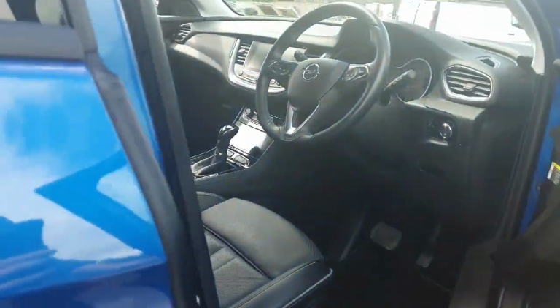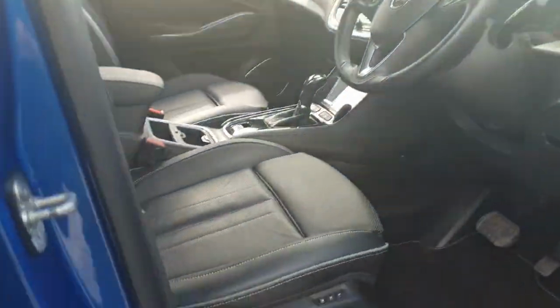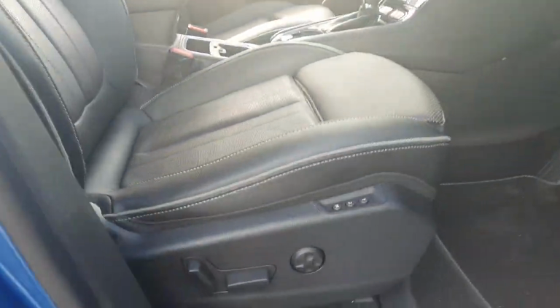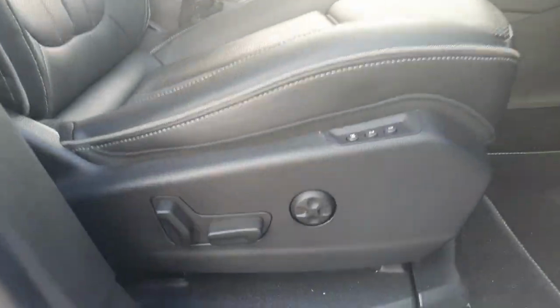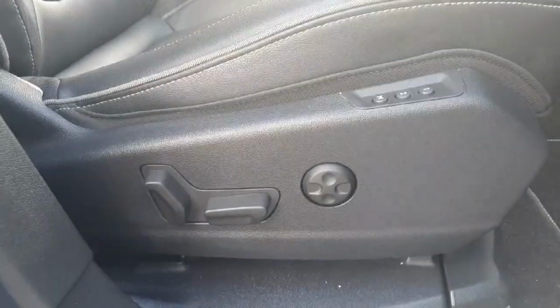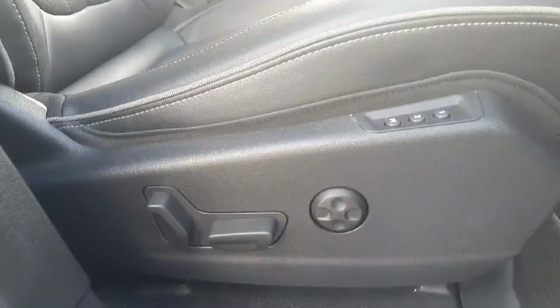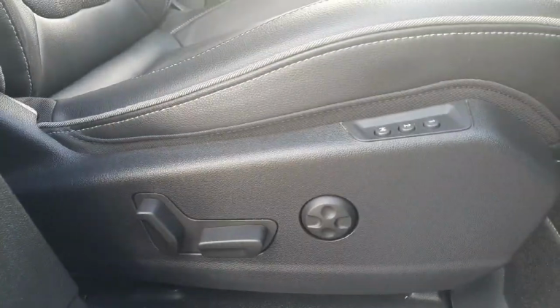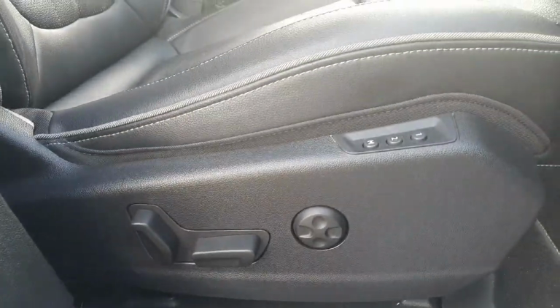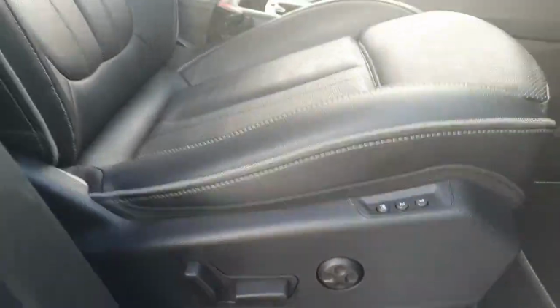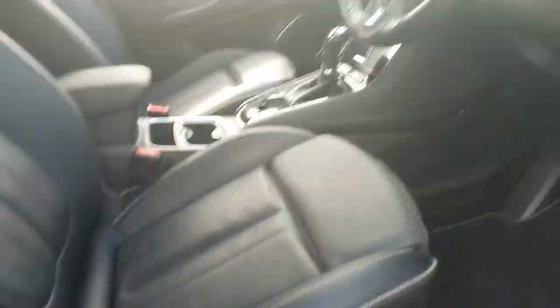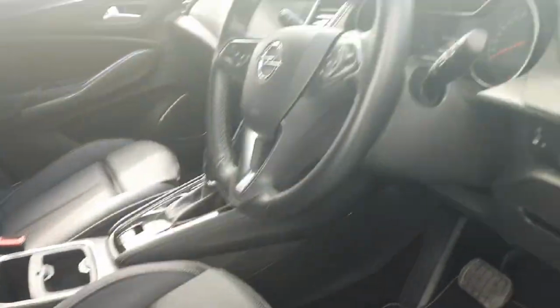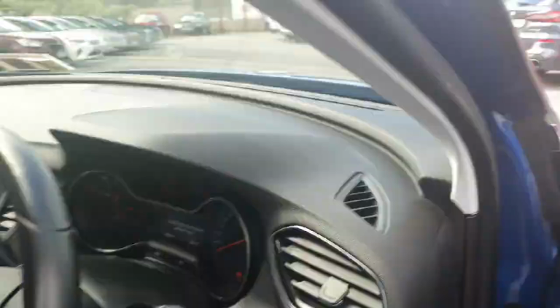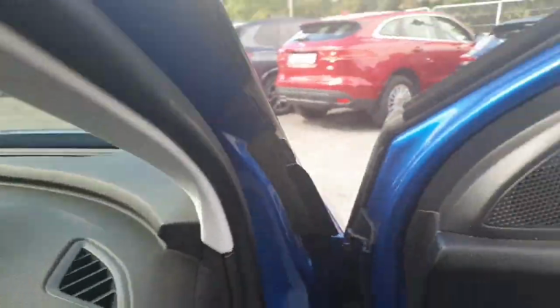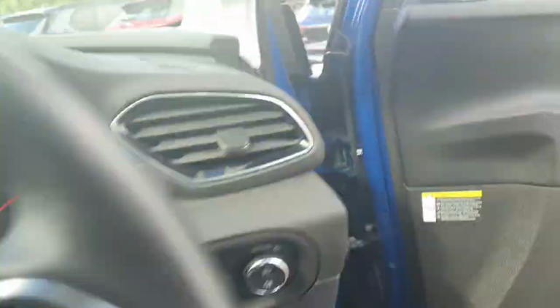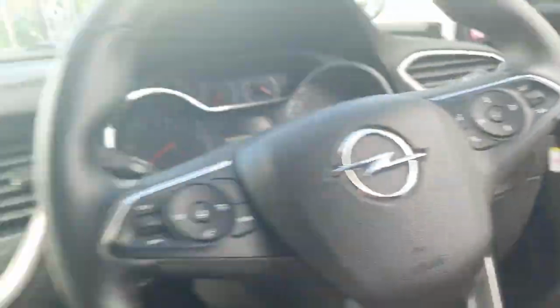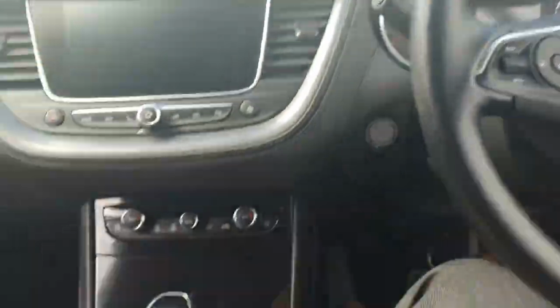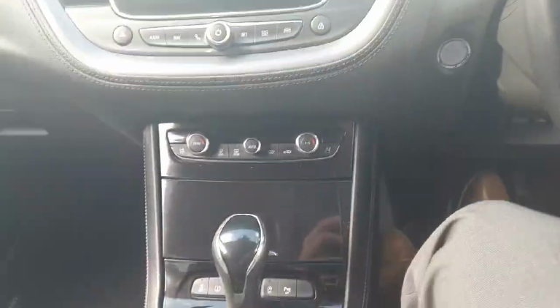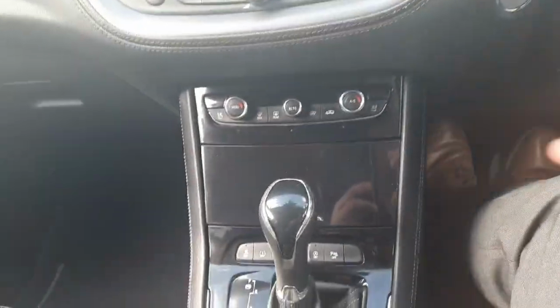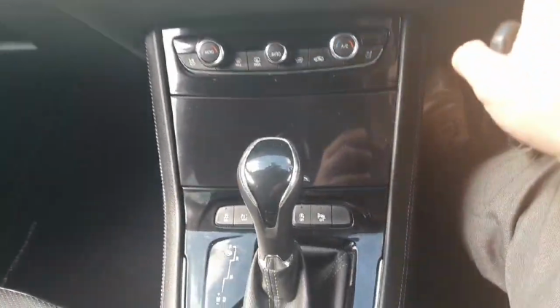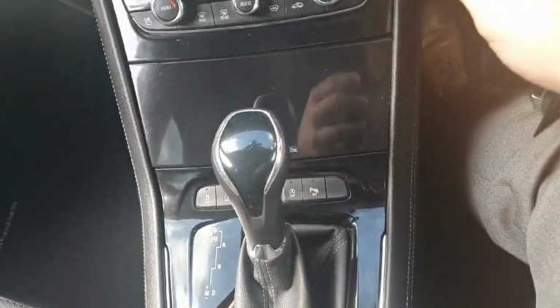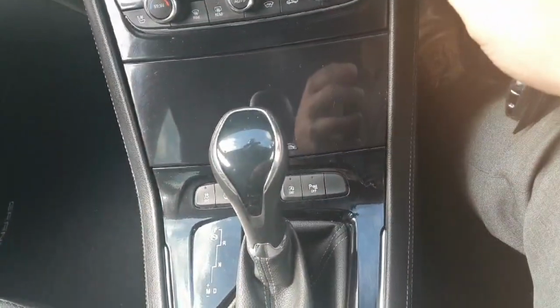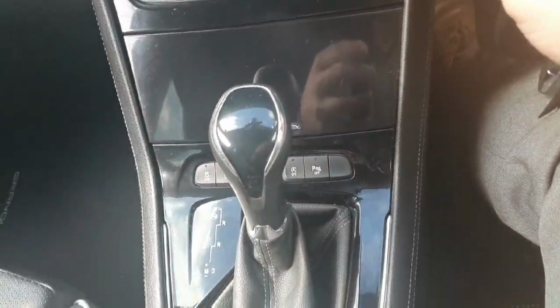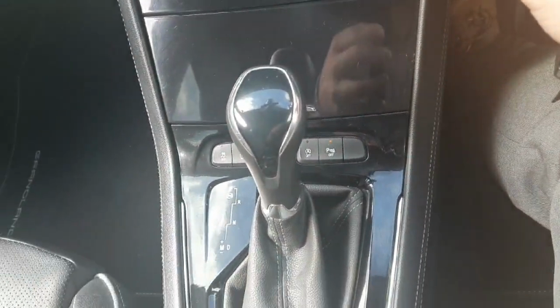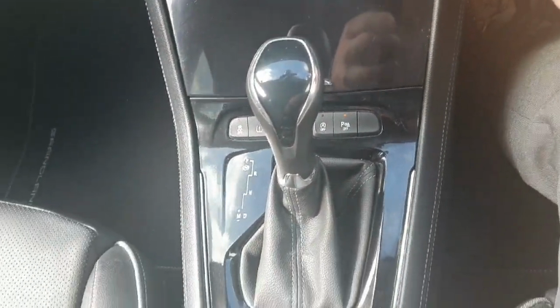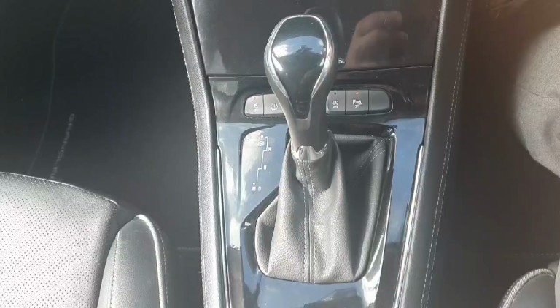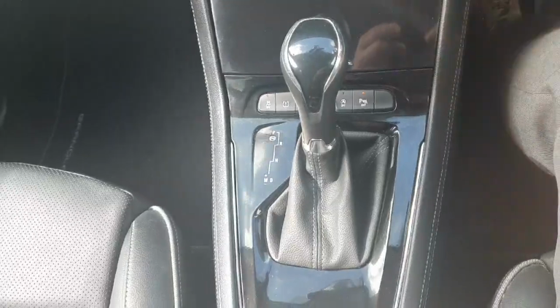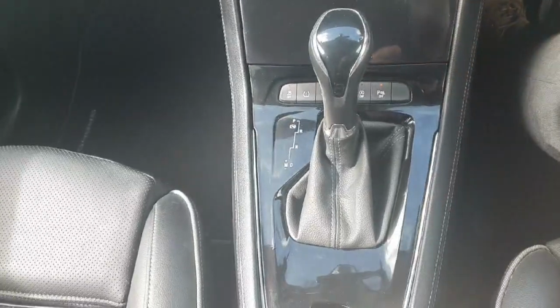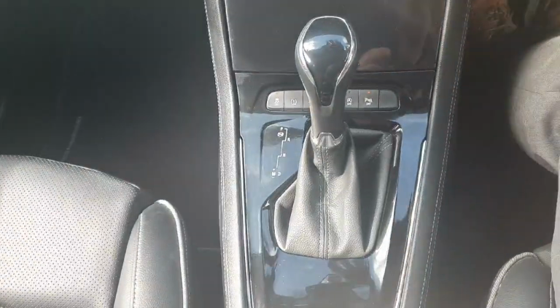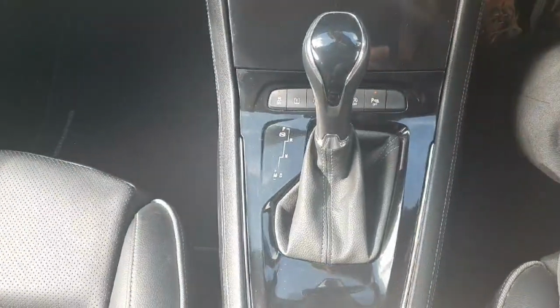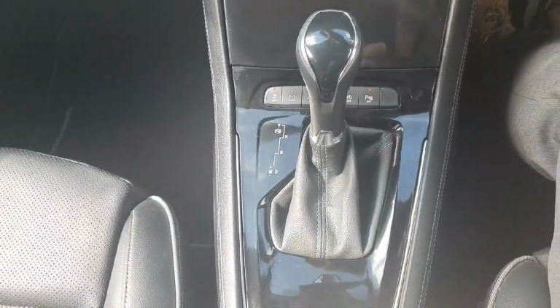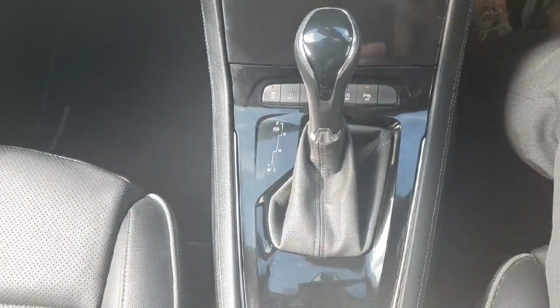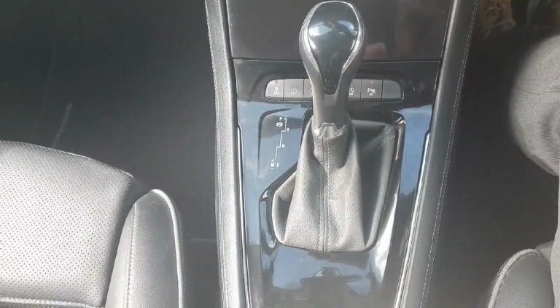Moving into the front, there are lovely adjustable electric memory seats. This is the 1.6 diesel engine with automatic transmission, making it a beautiful drive on the road and very economical as well.